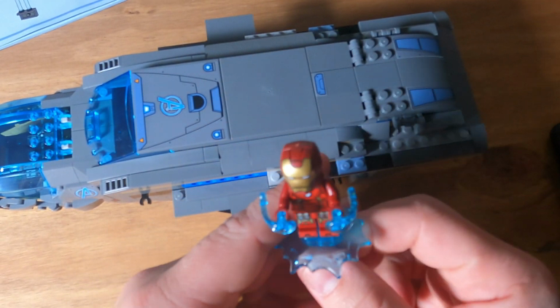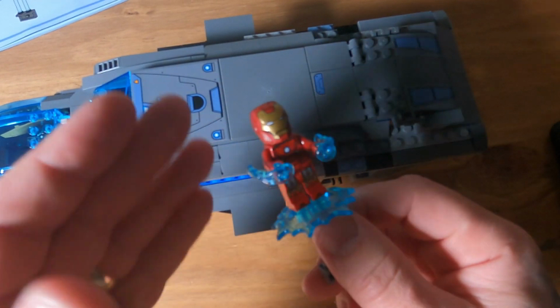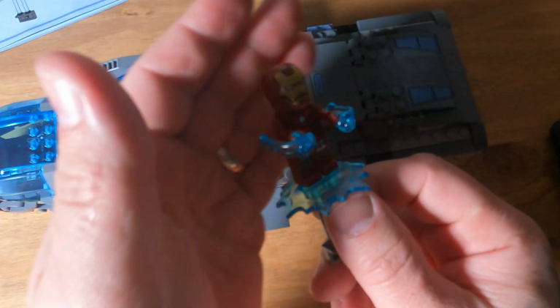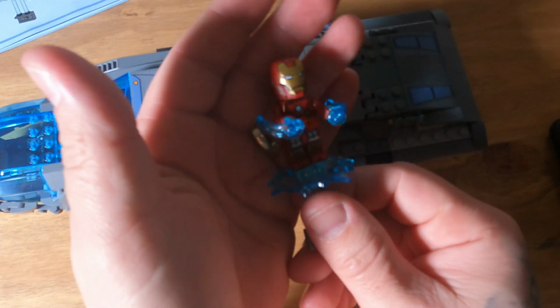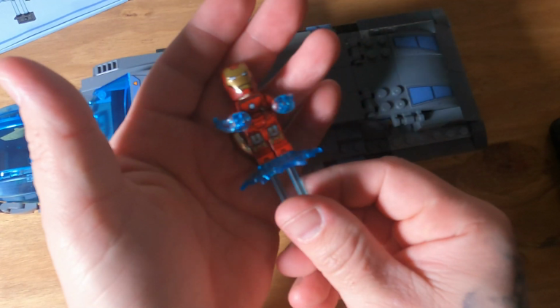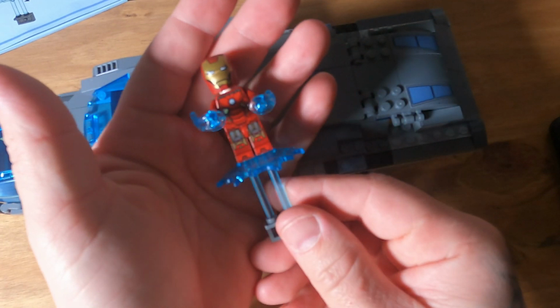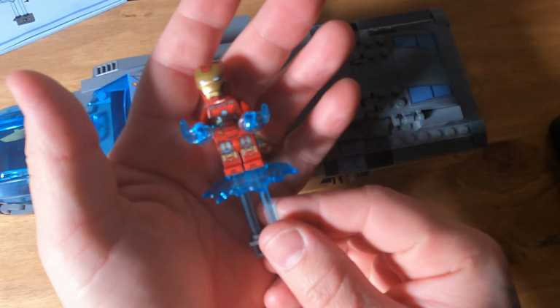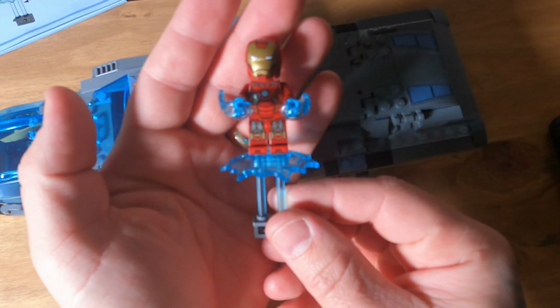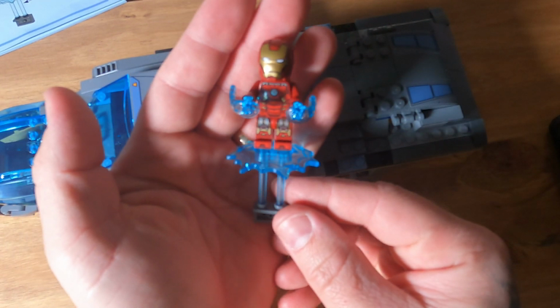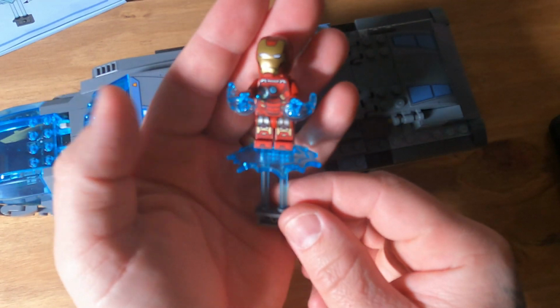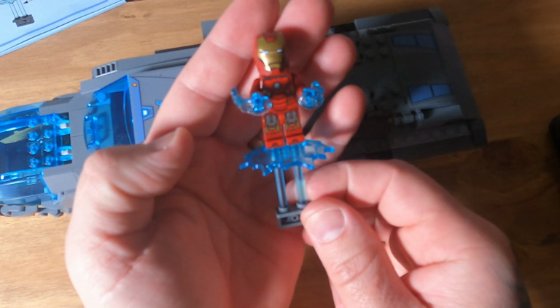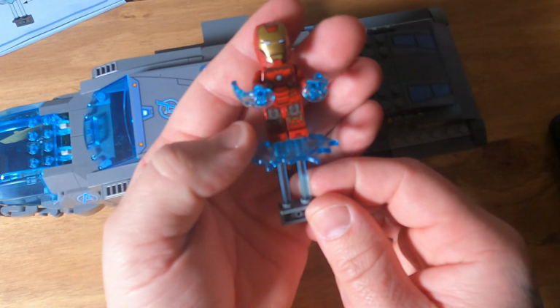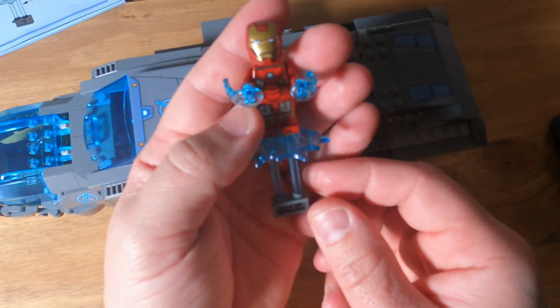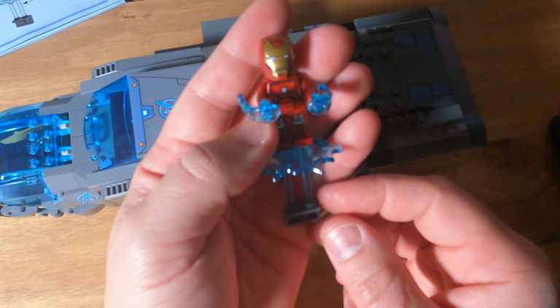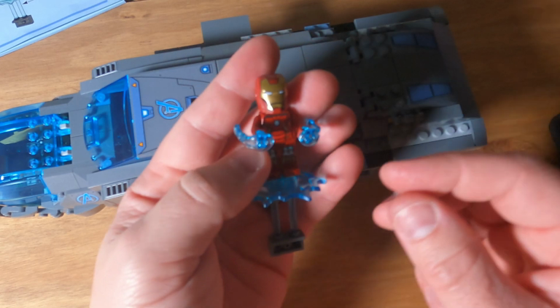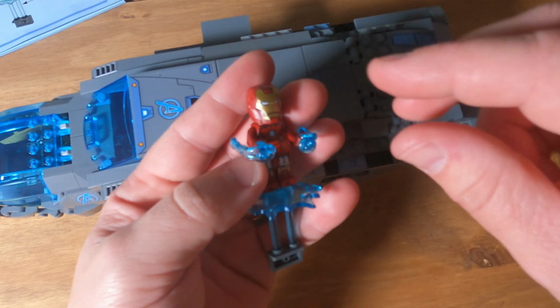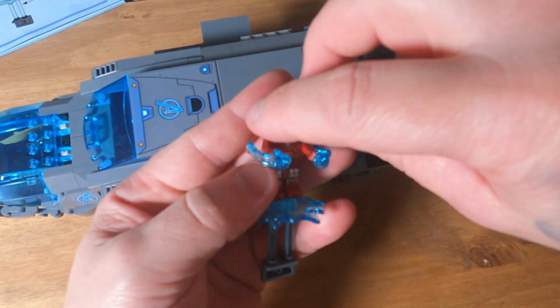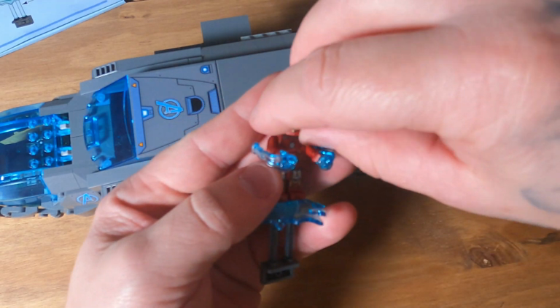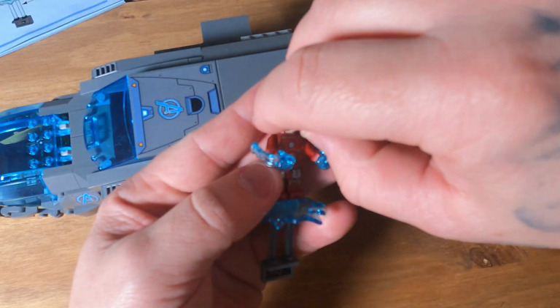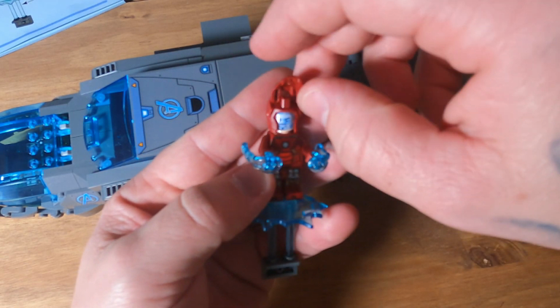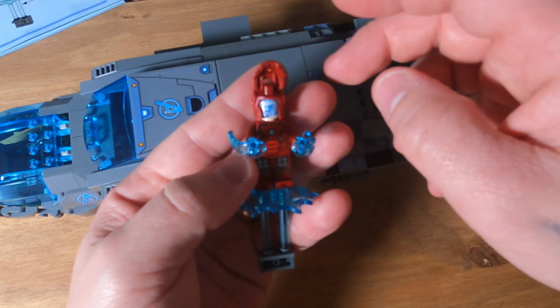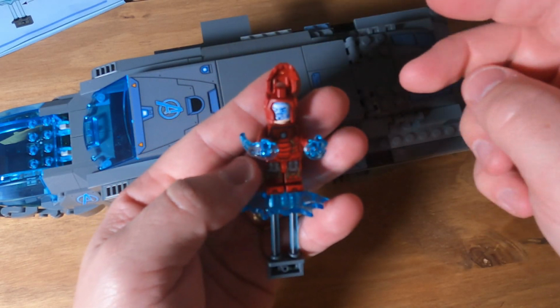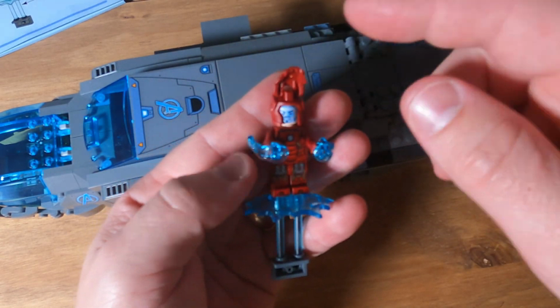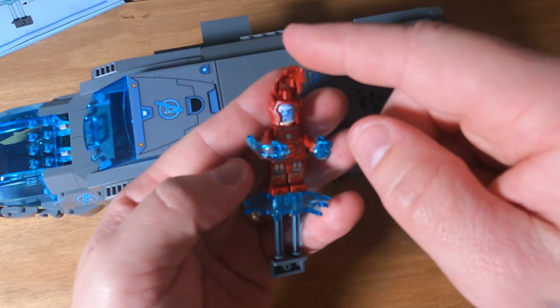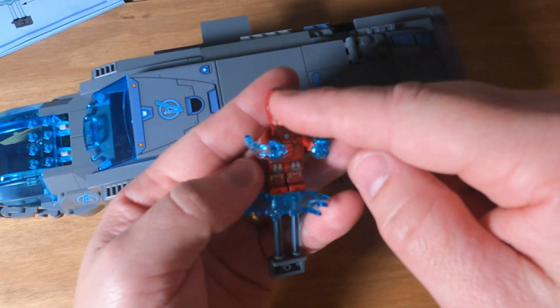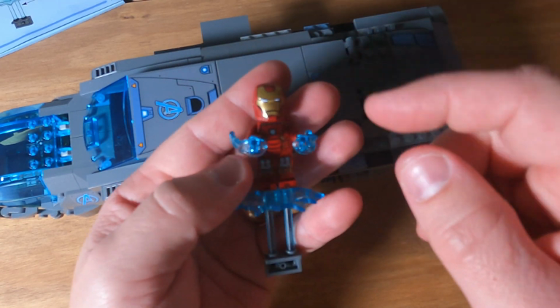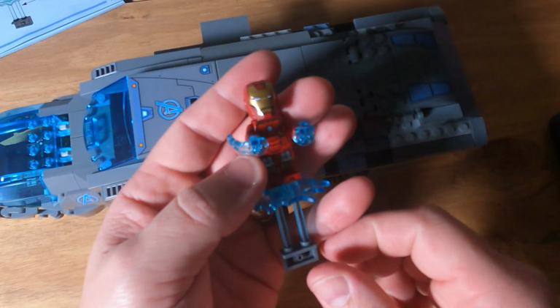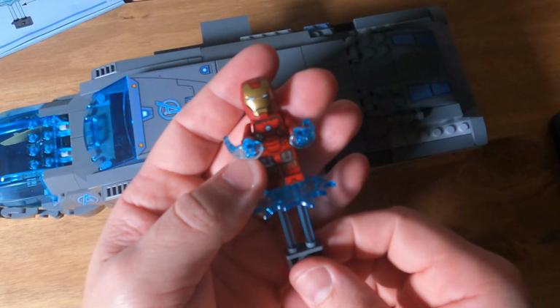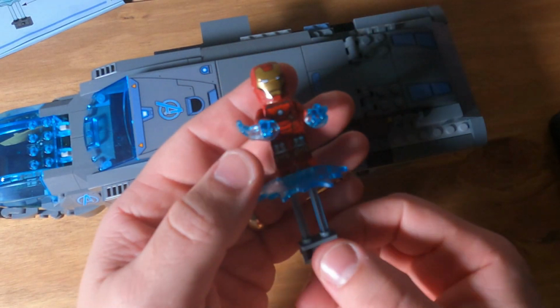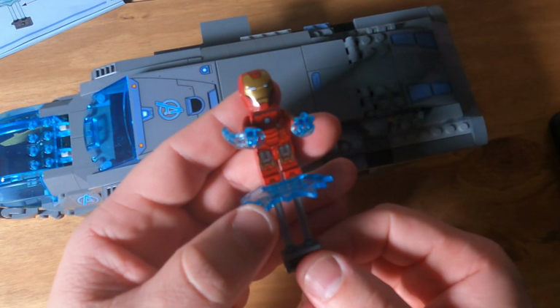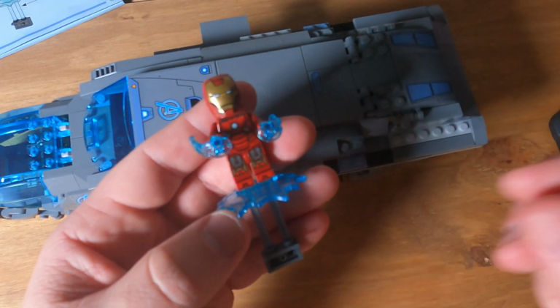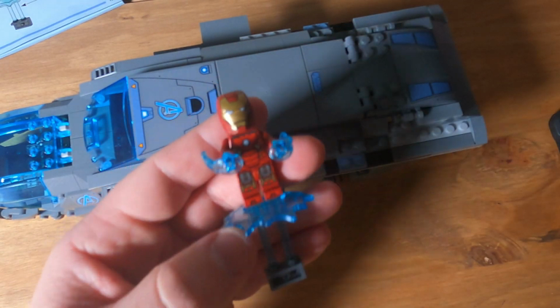Just opened pack five — comes with Iron Man. There he is with his little helmet. Let's get to the build.